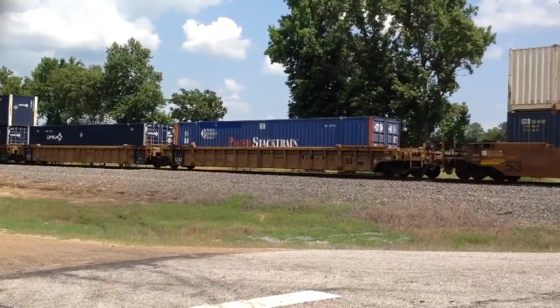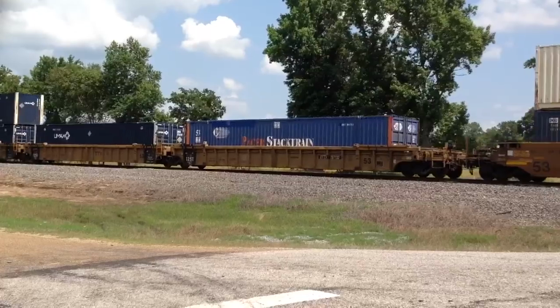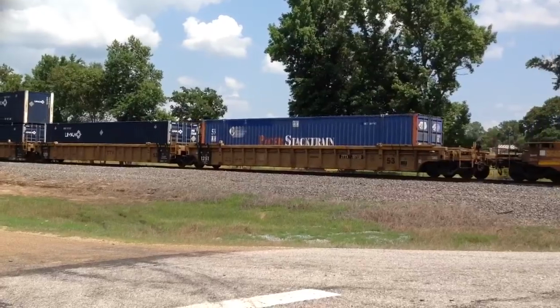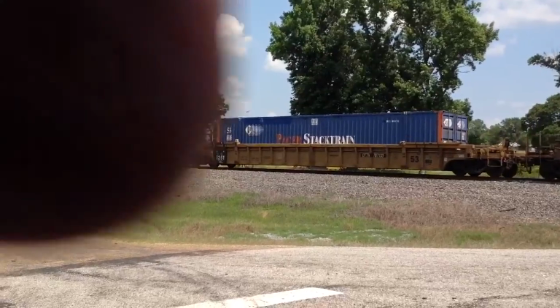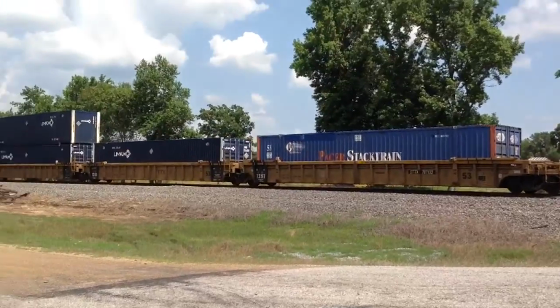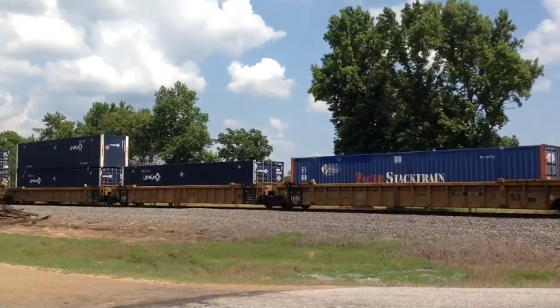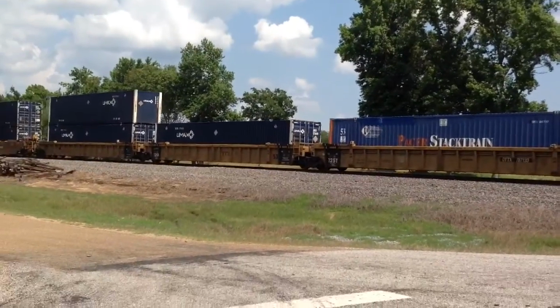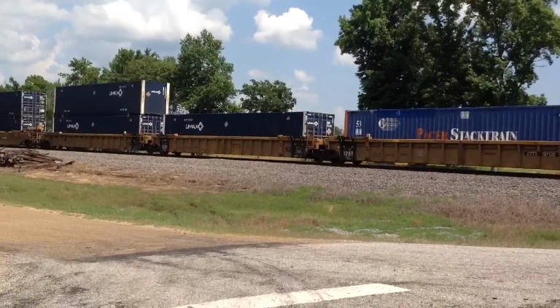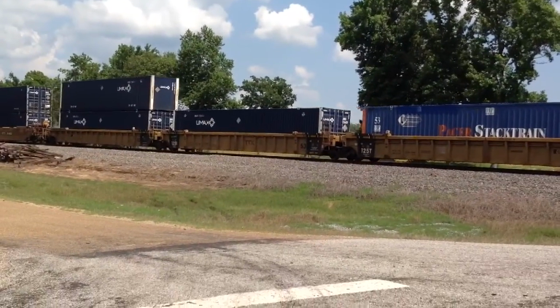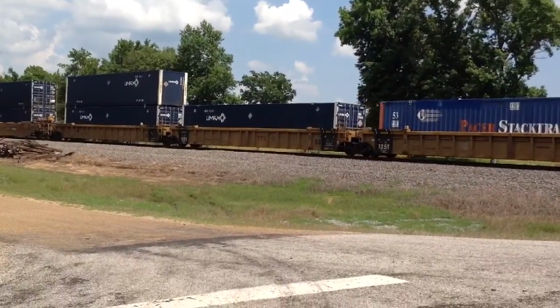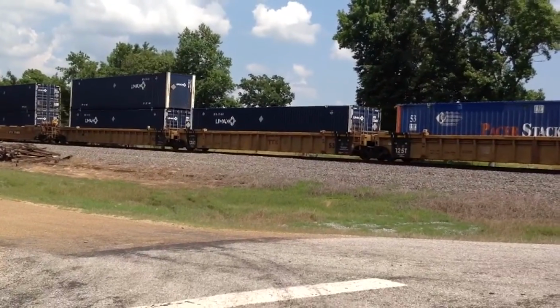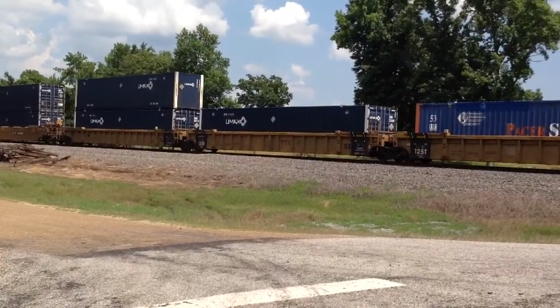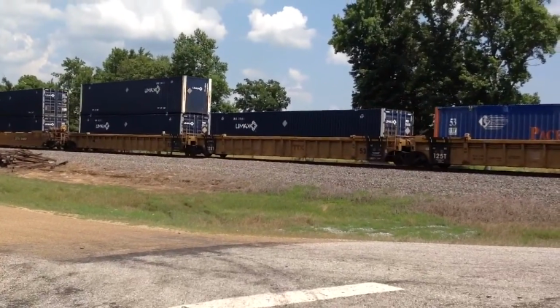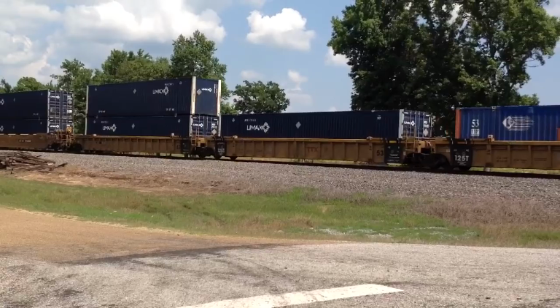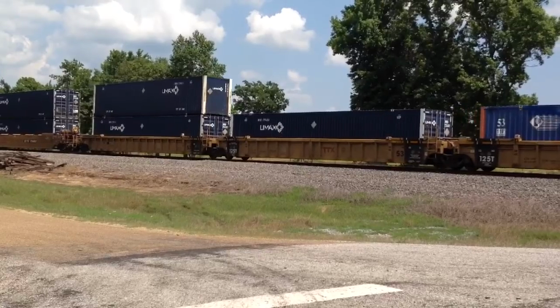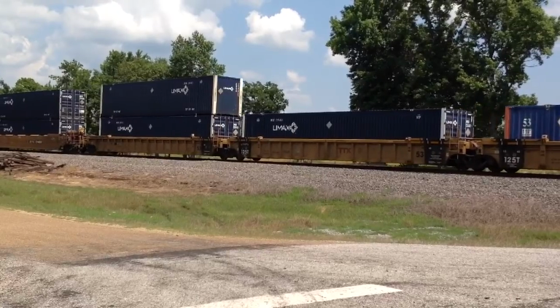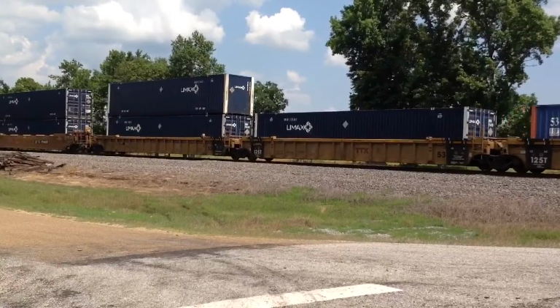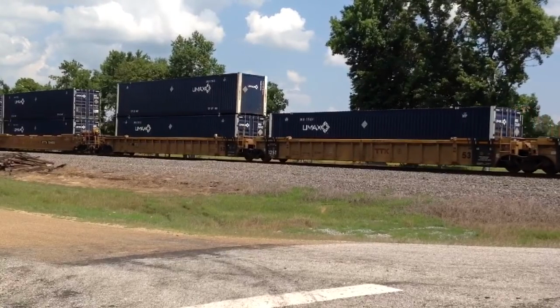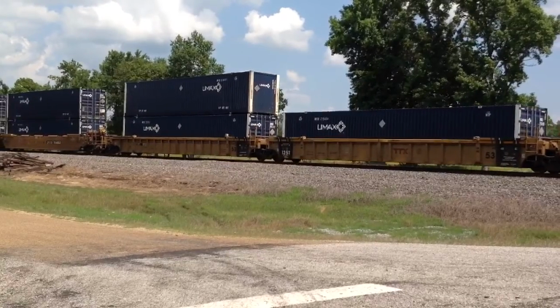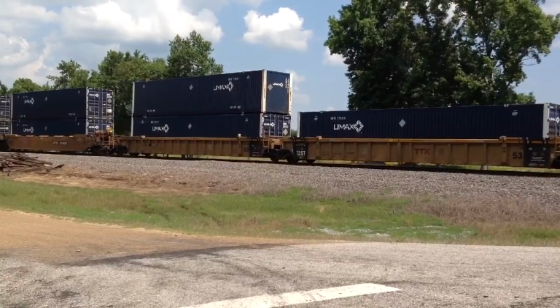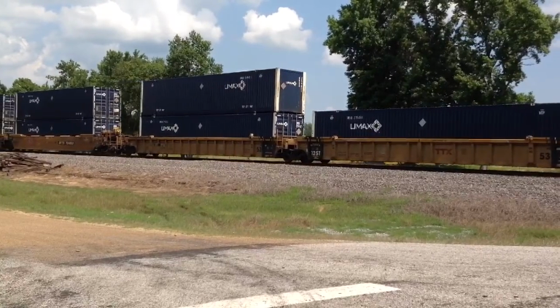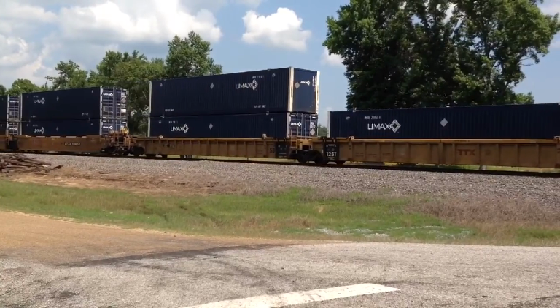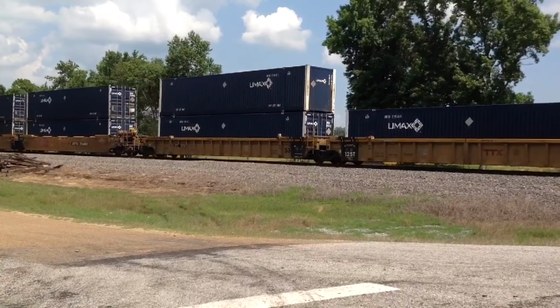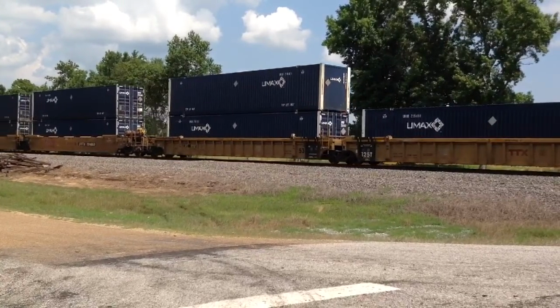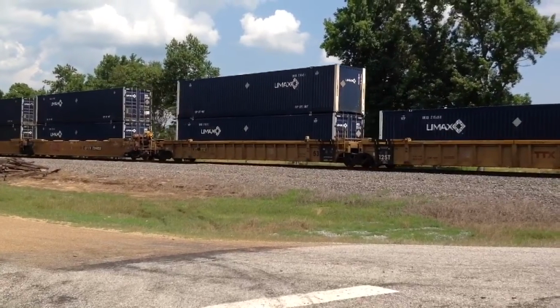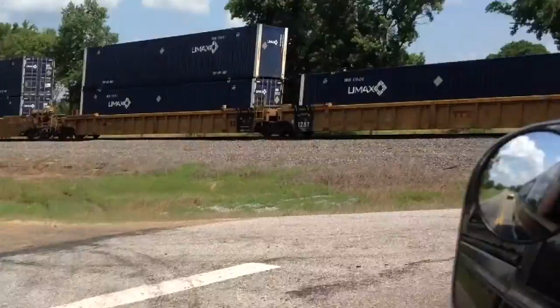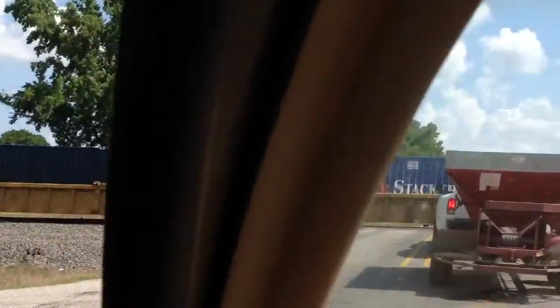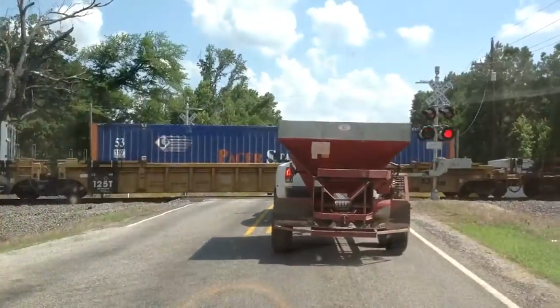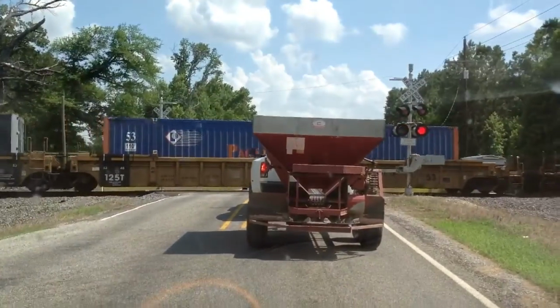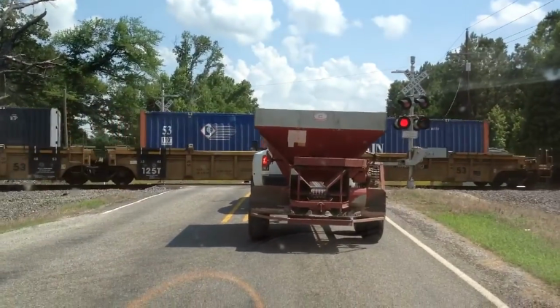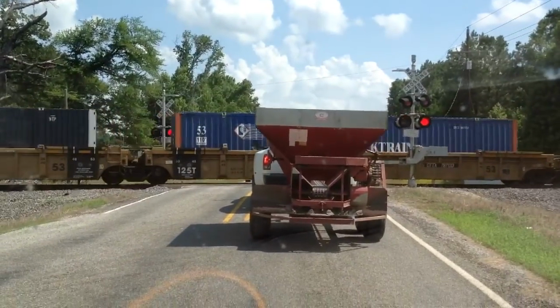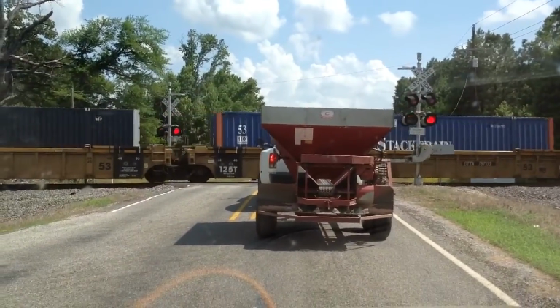Here in Texas we don't like our trains very fast. We like them slow. And in our way.